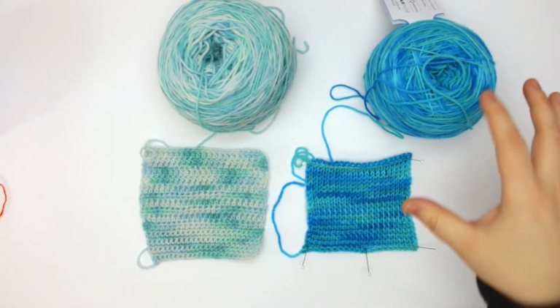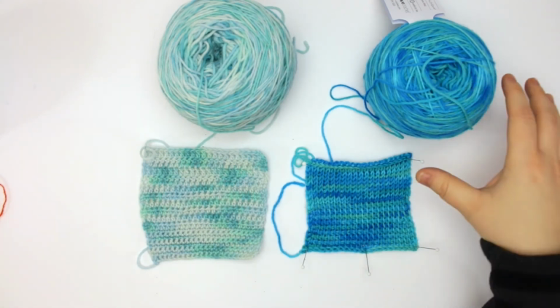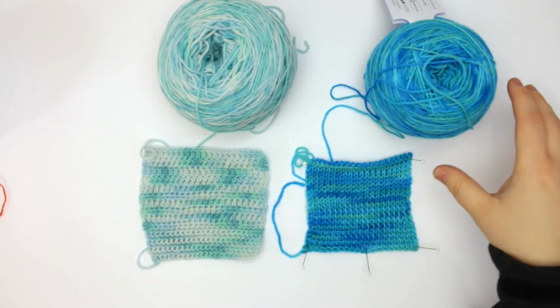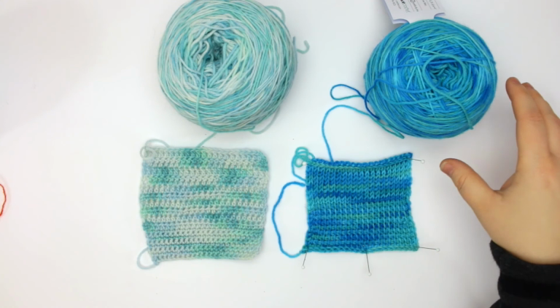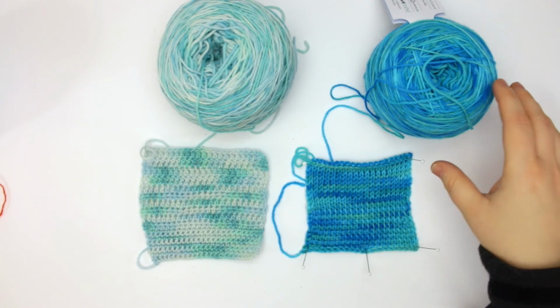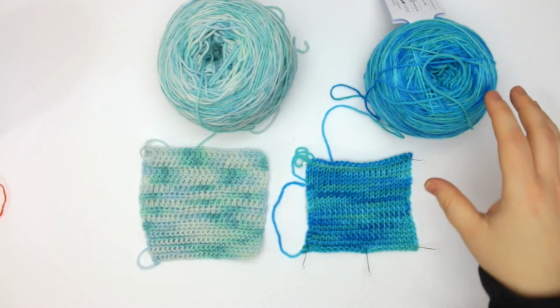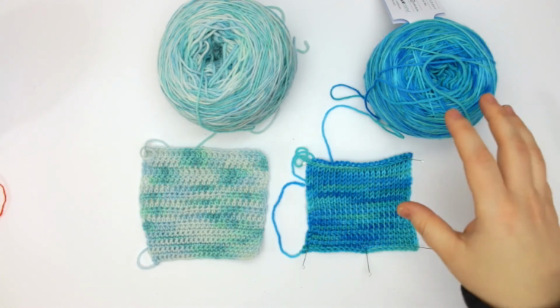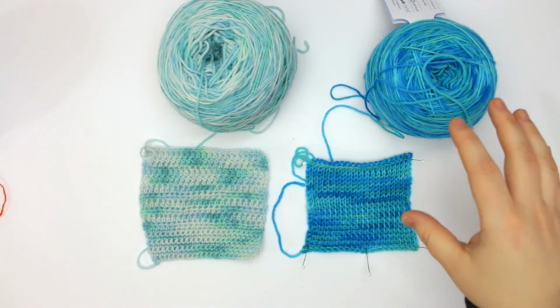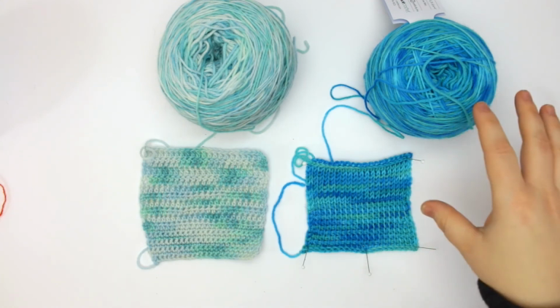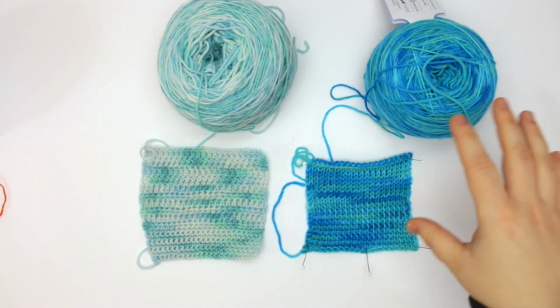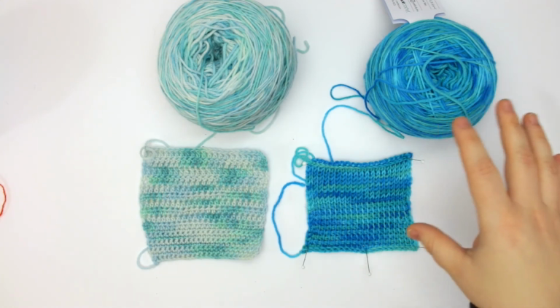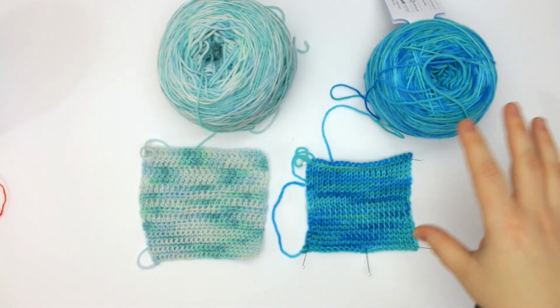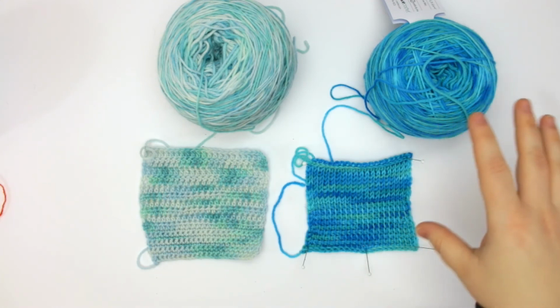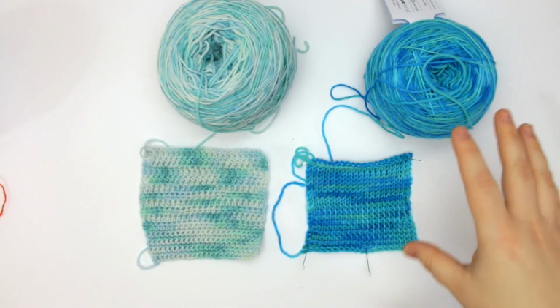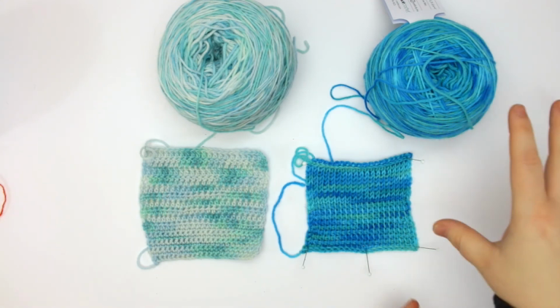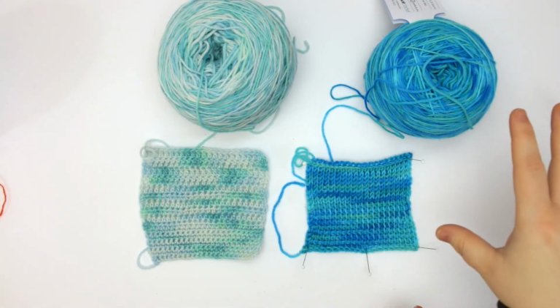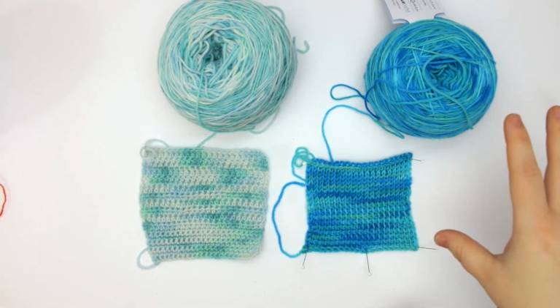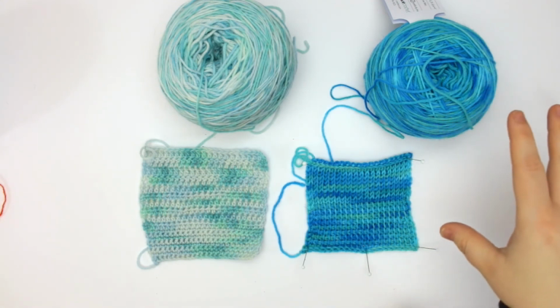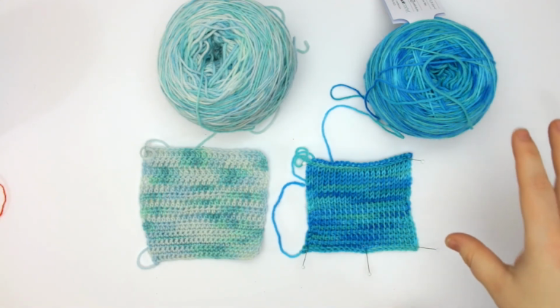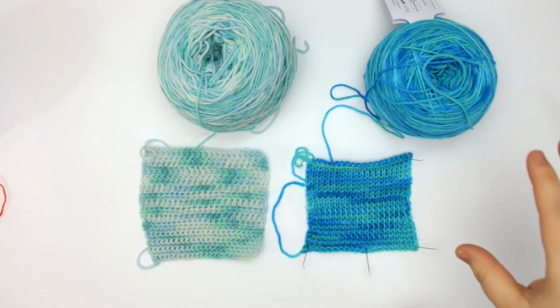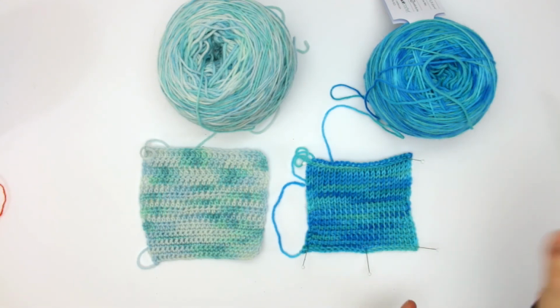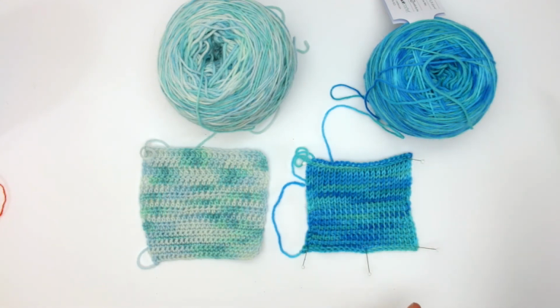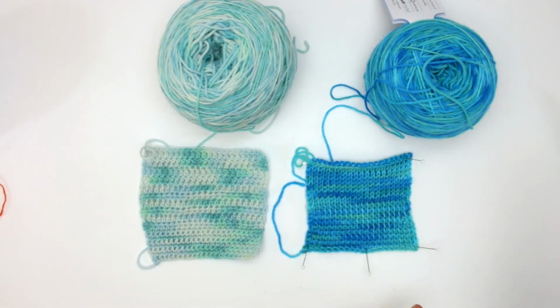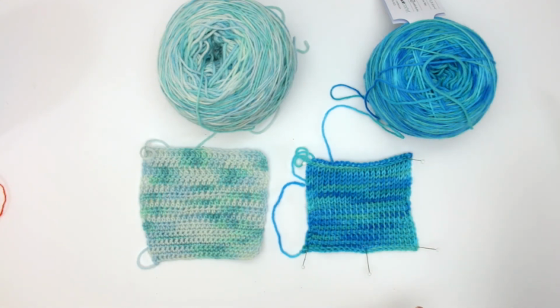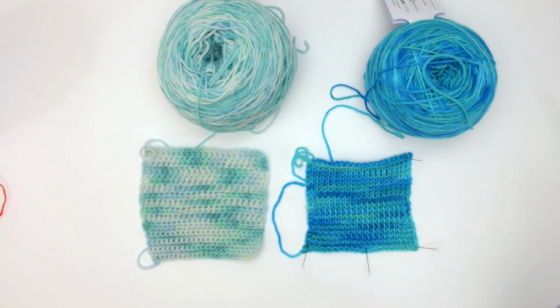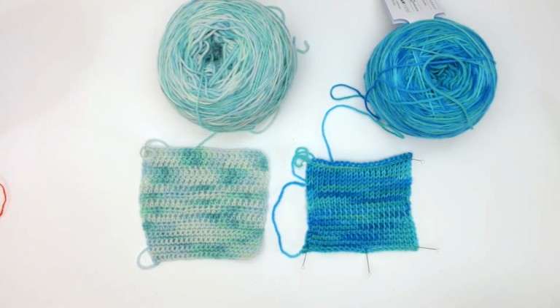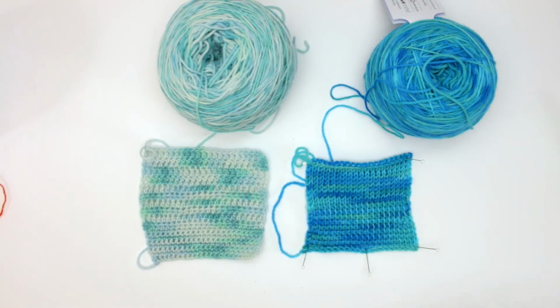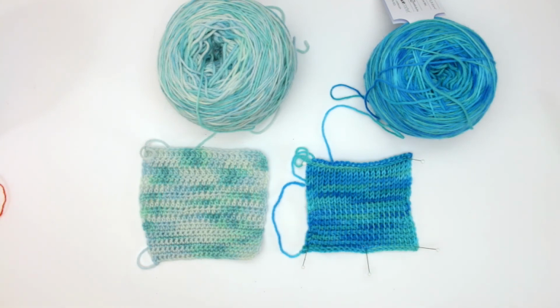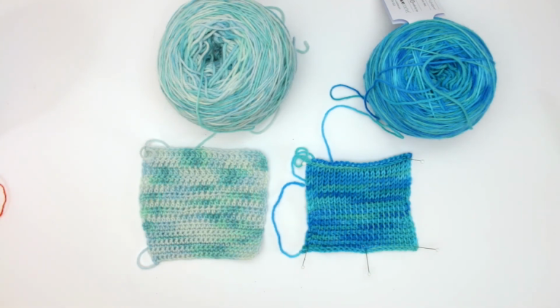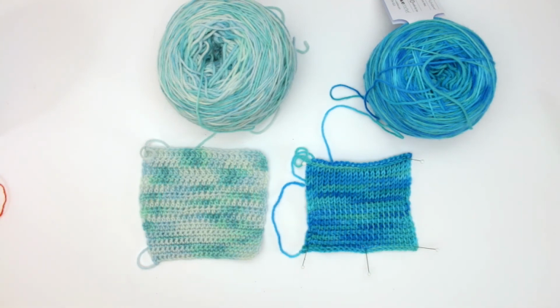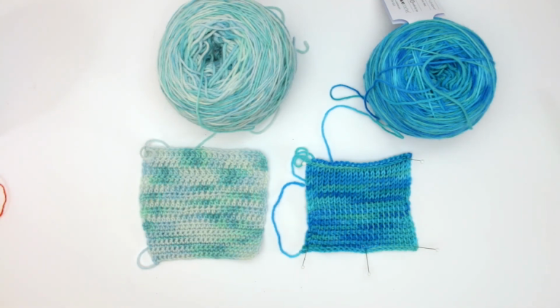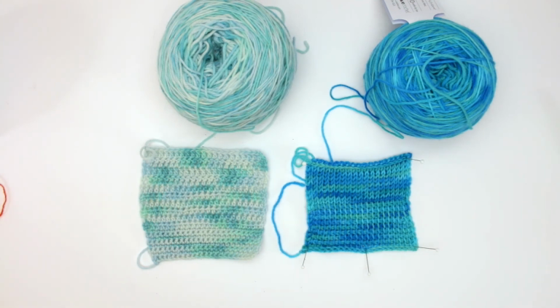Really enjoyed this yarn. In terms of all the fingering yarns I've tried from We Crochet, this is probably my second favorite.